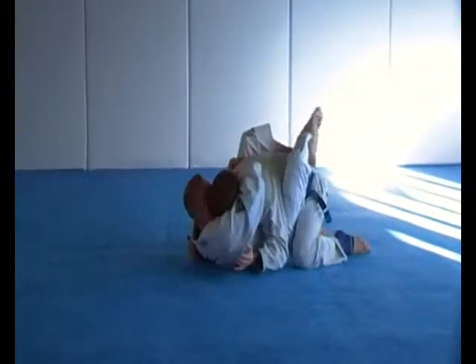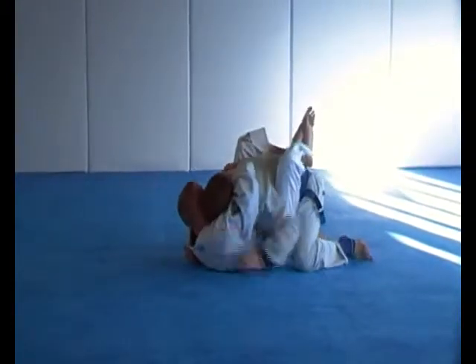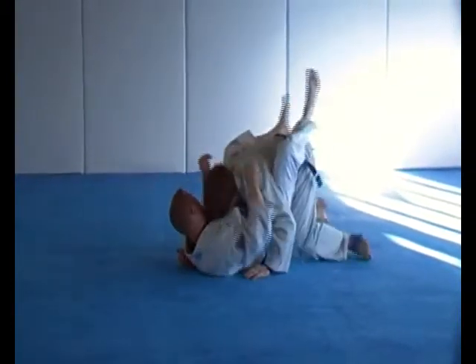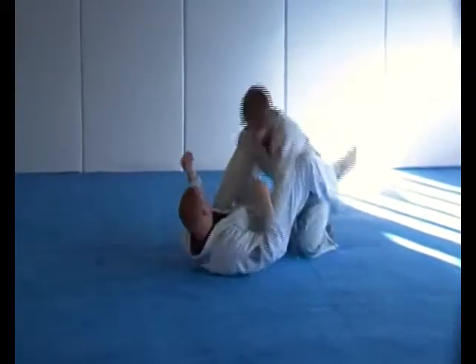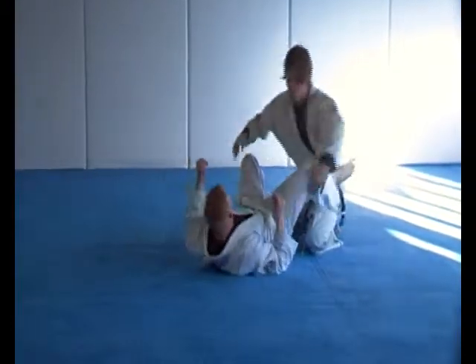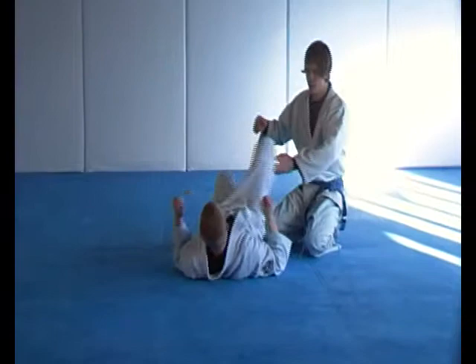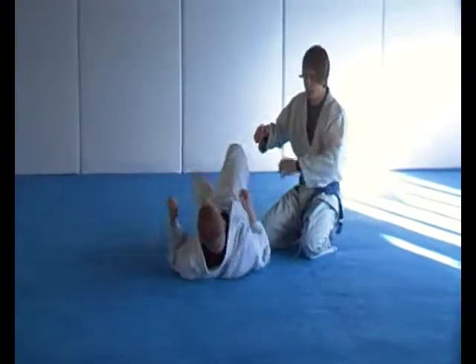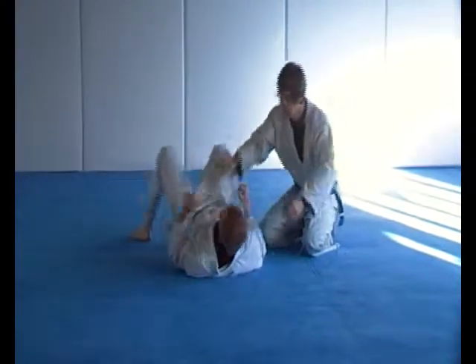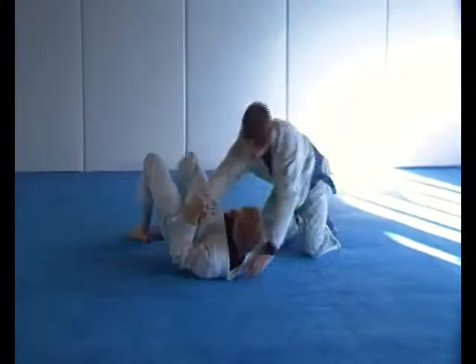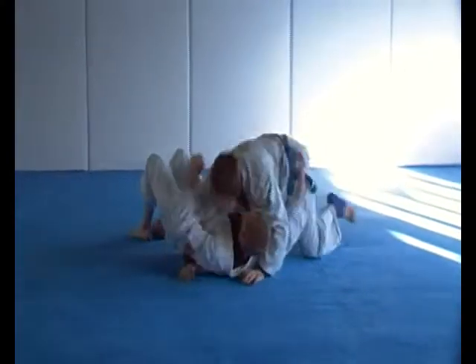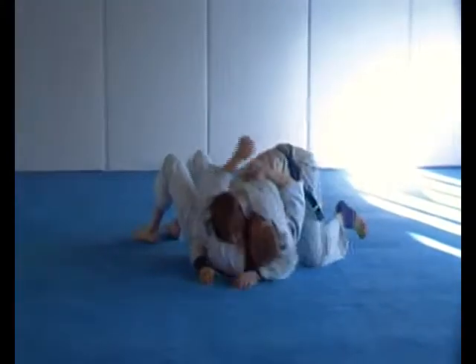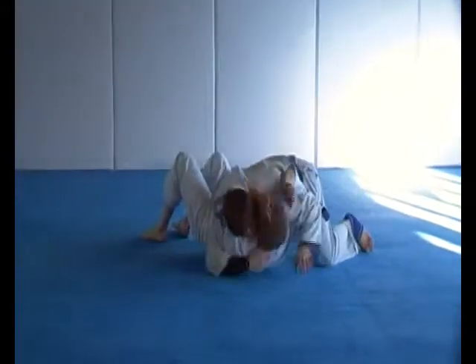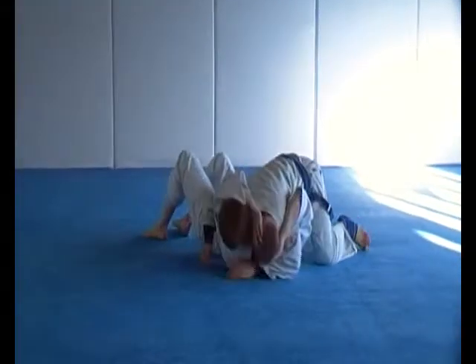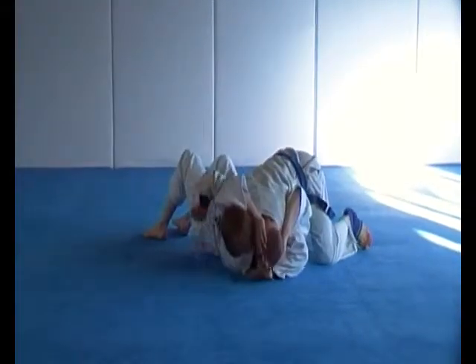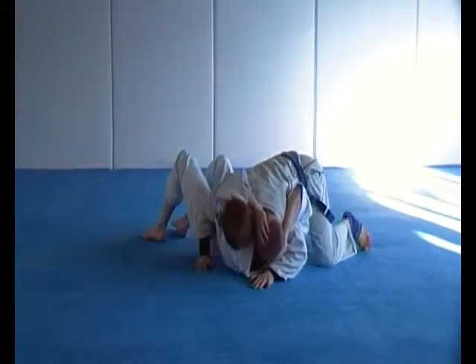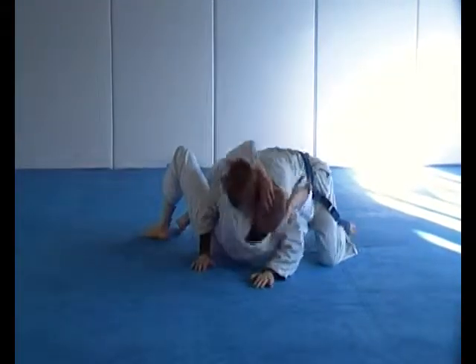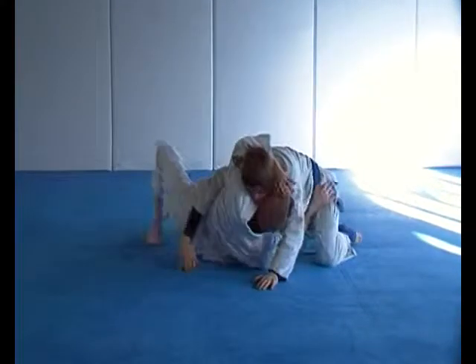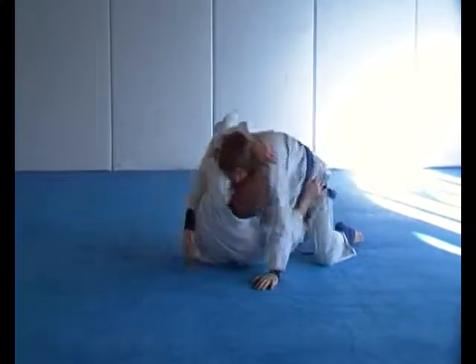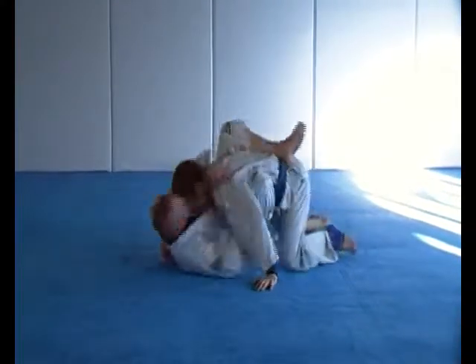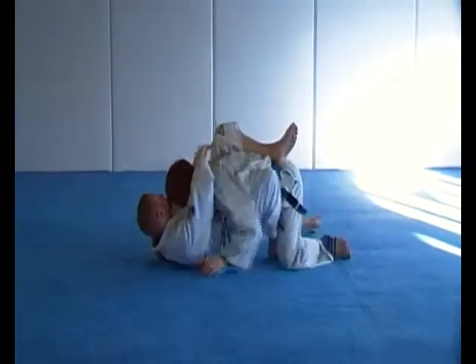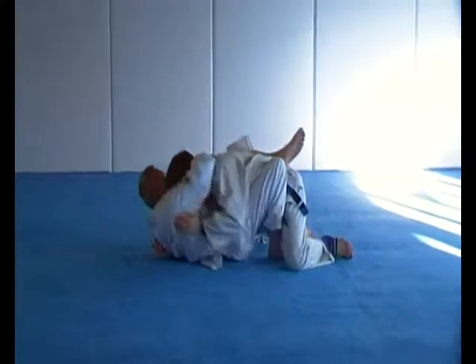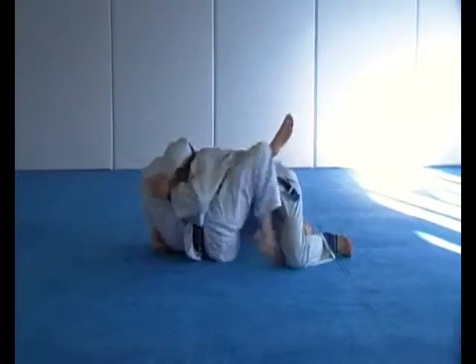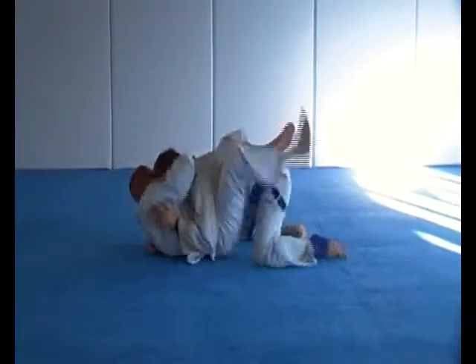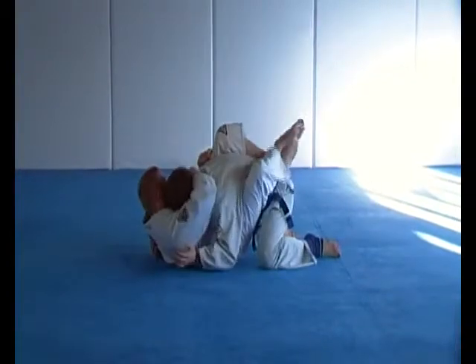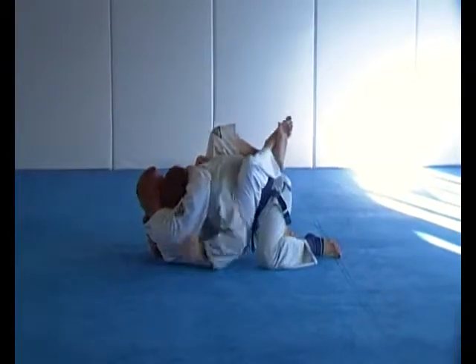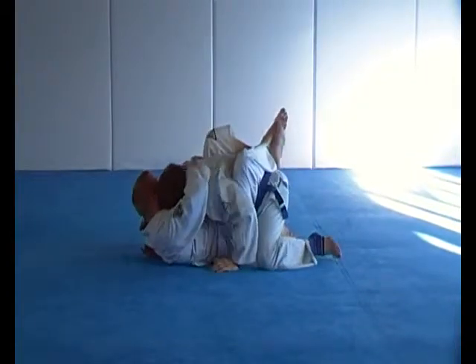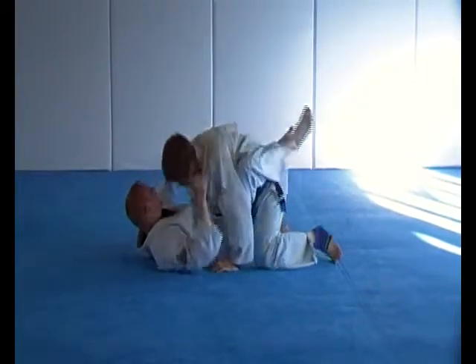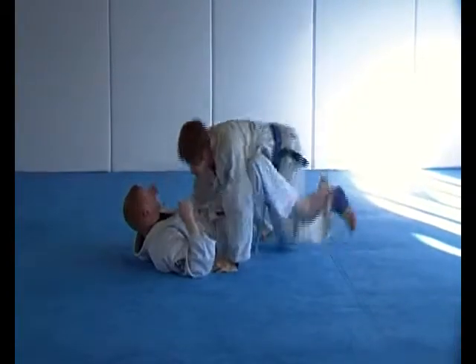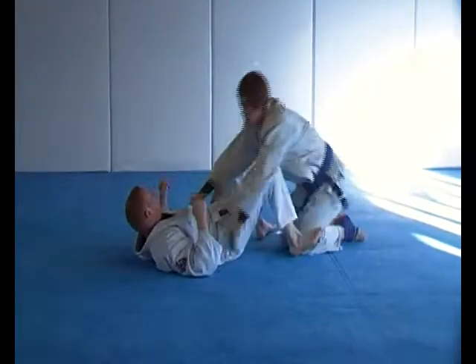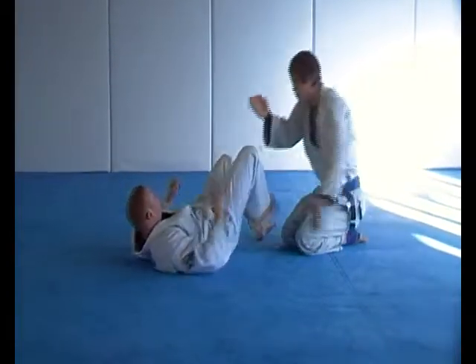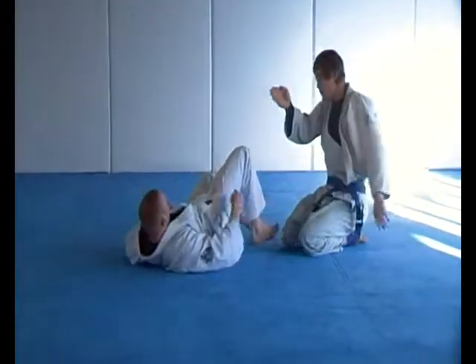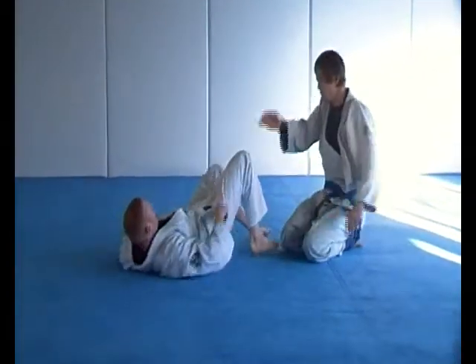Punch block variation. Good job. Headlock escape number one, standard frame escape.